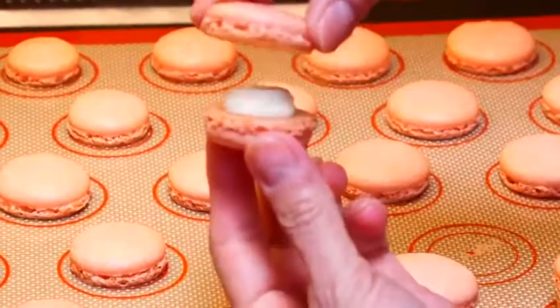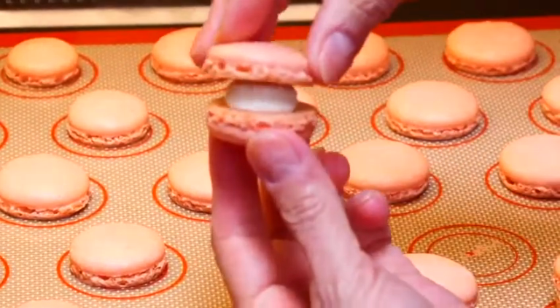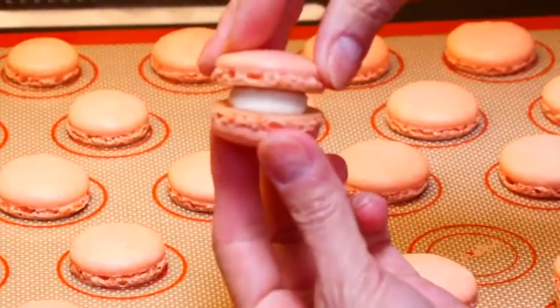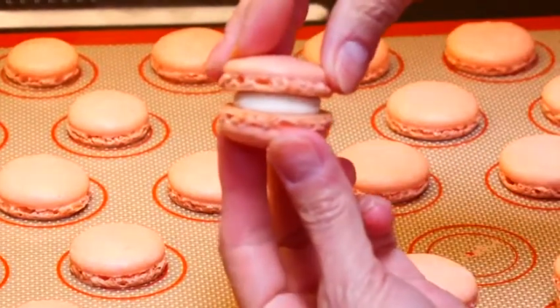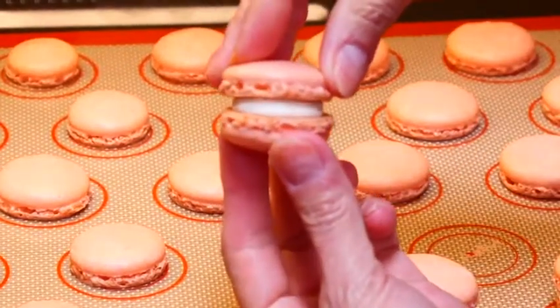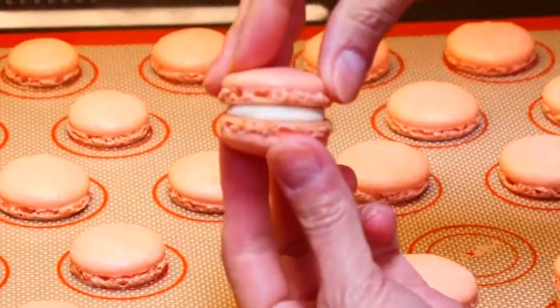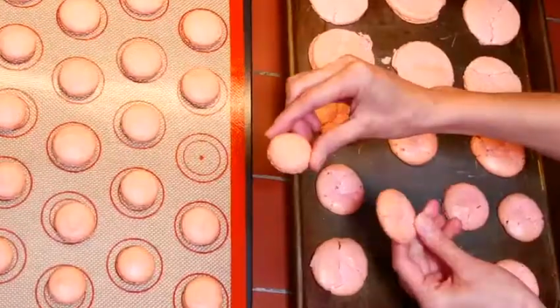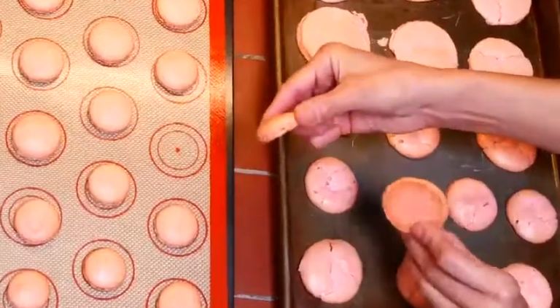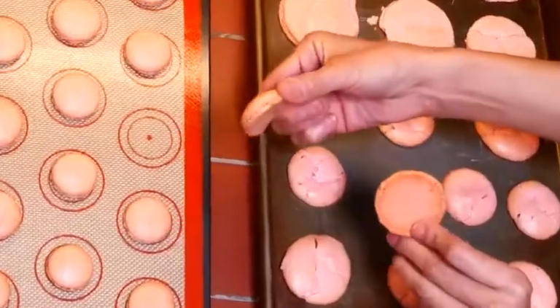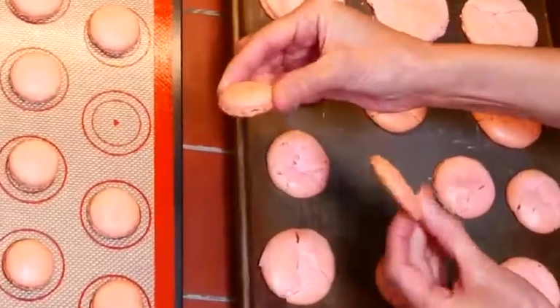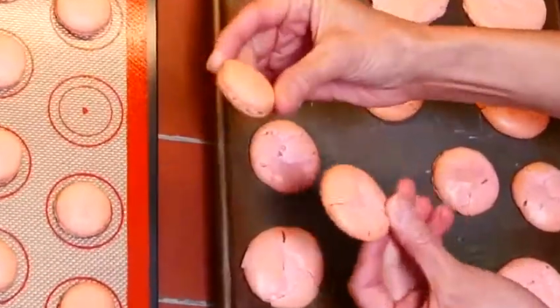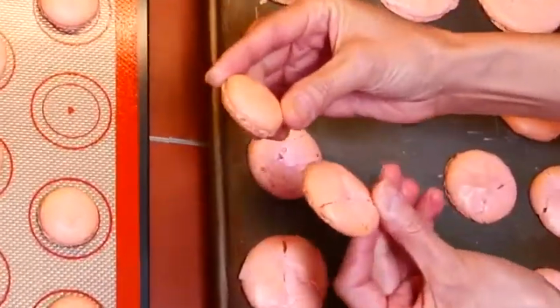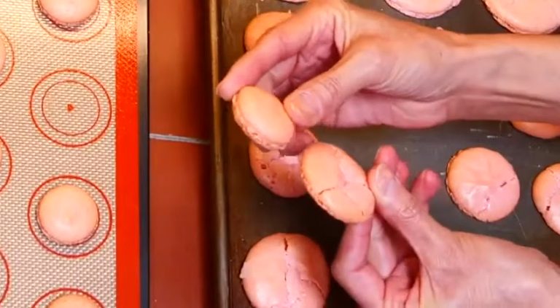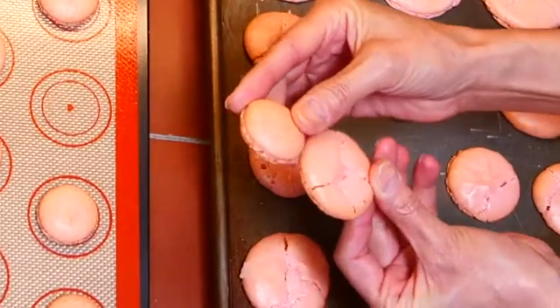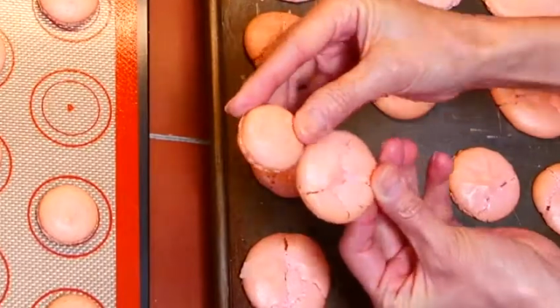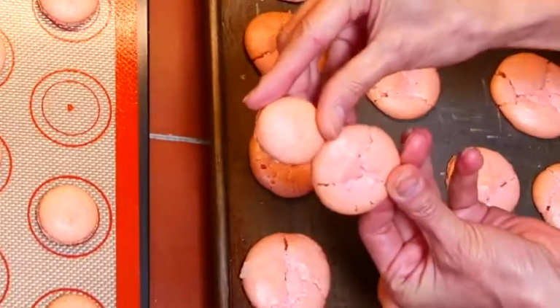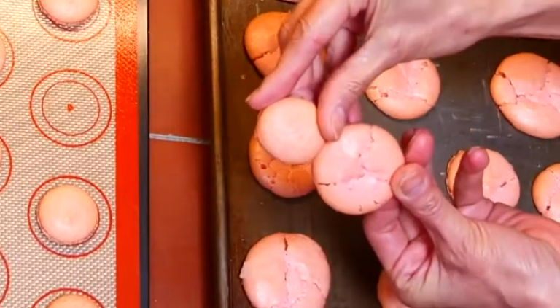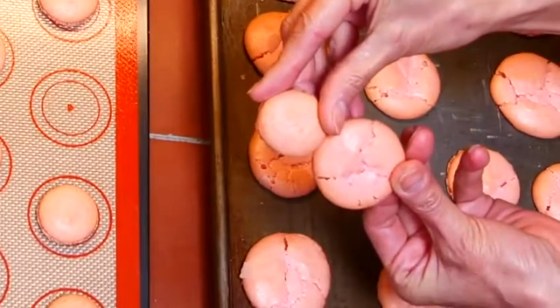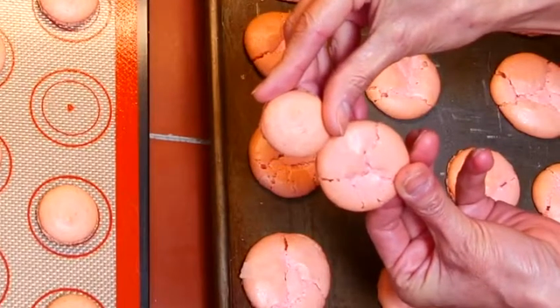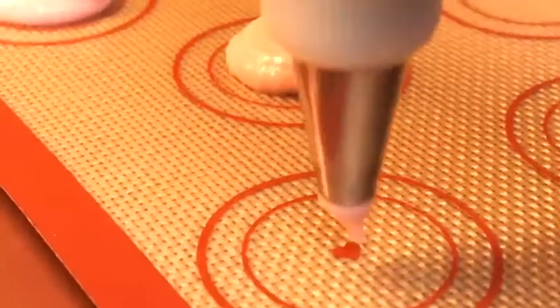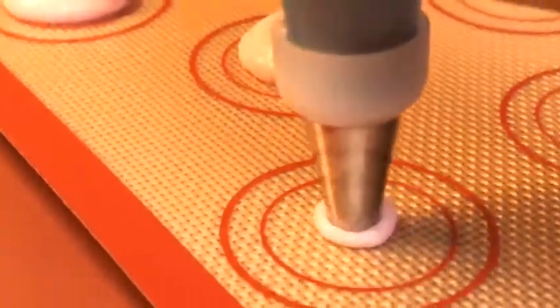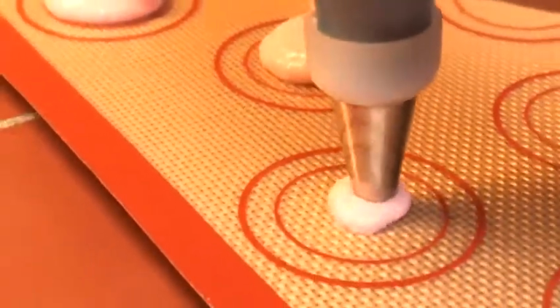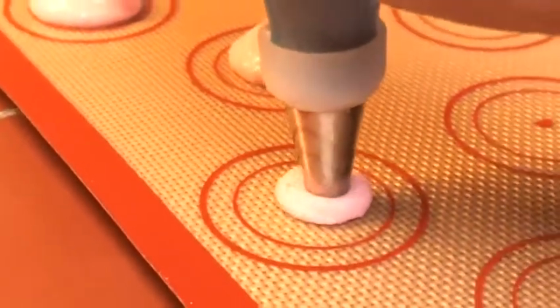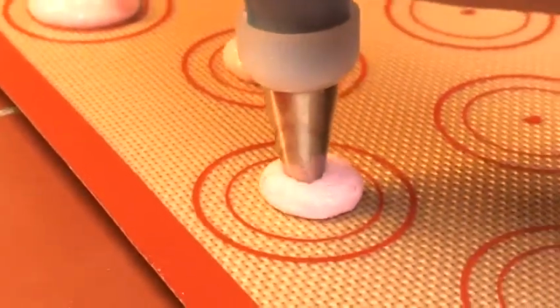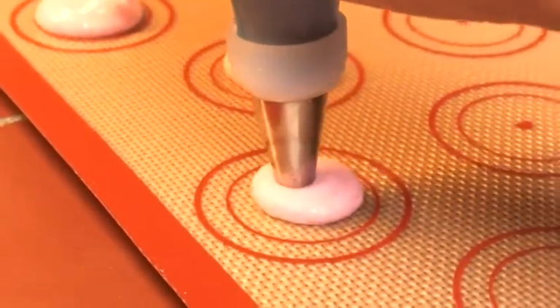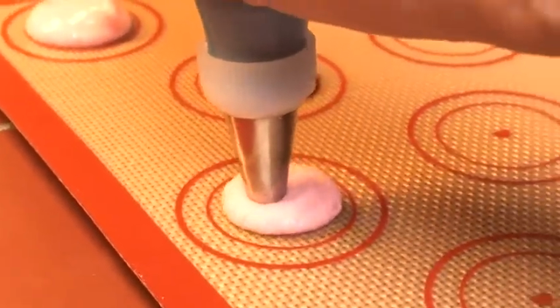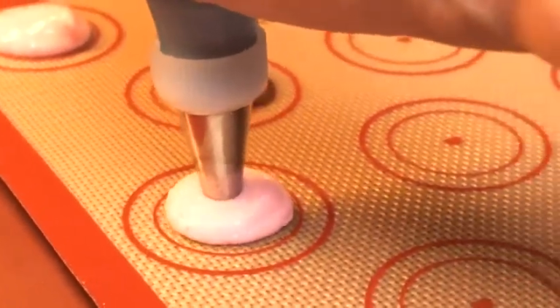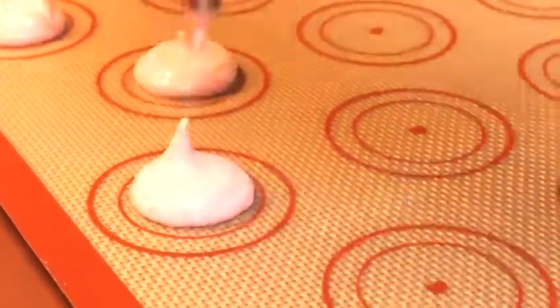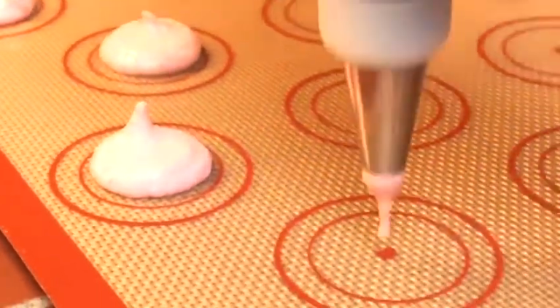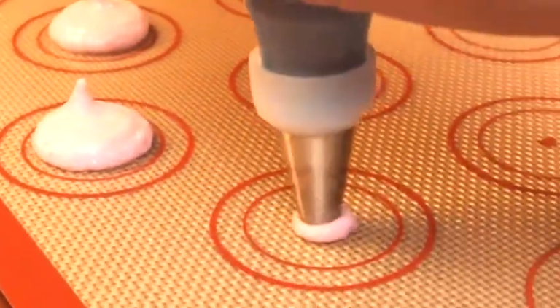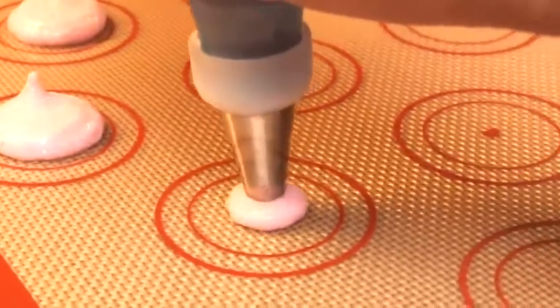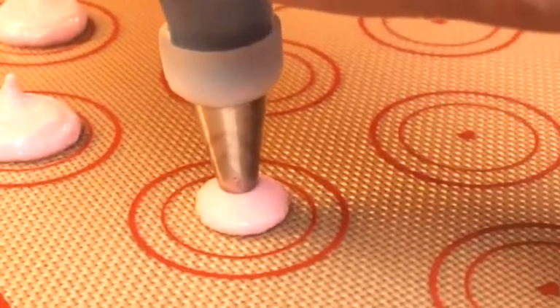Never again will you run the risk of uneven and misshapen macarons. Our circle templates are designed for making just the right size macarons.